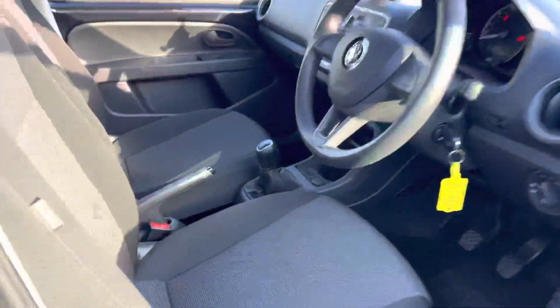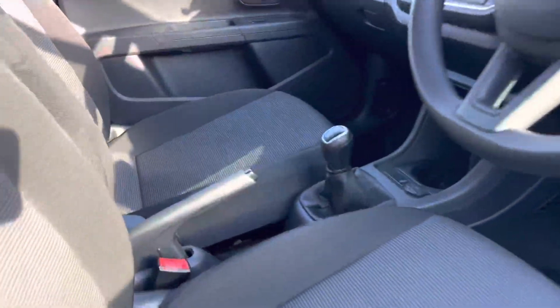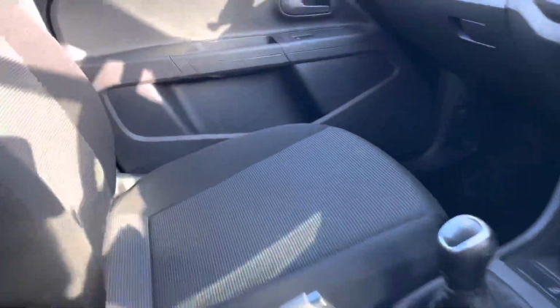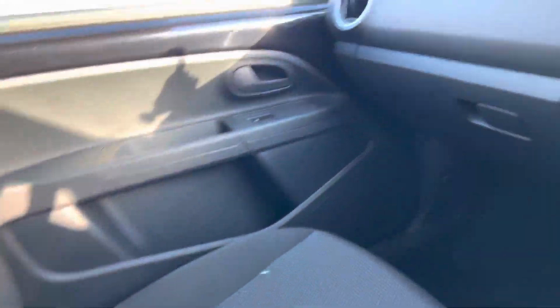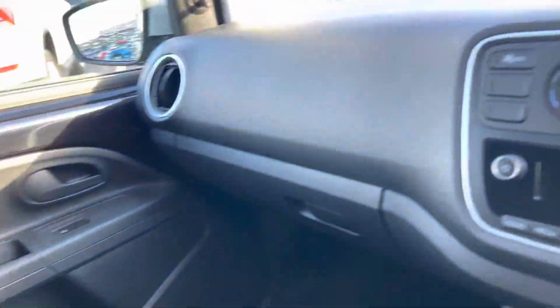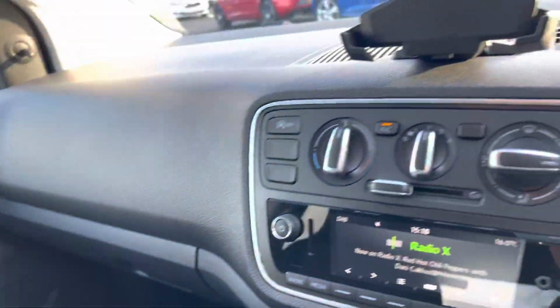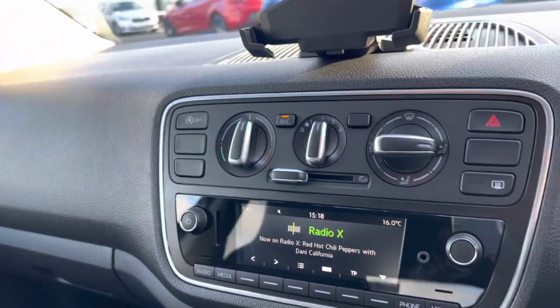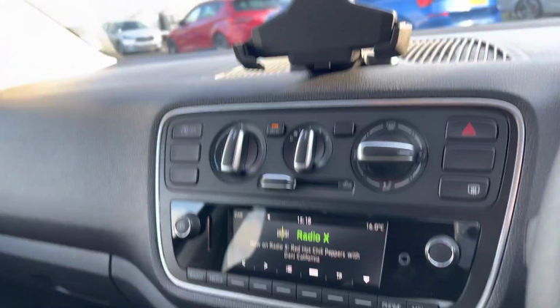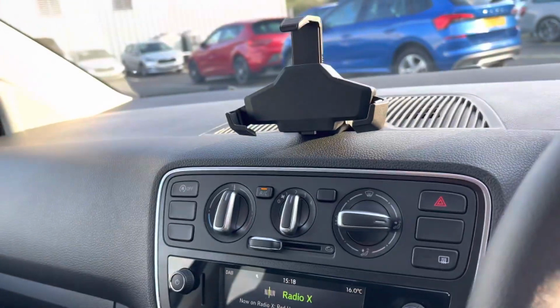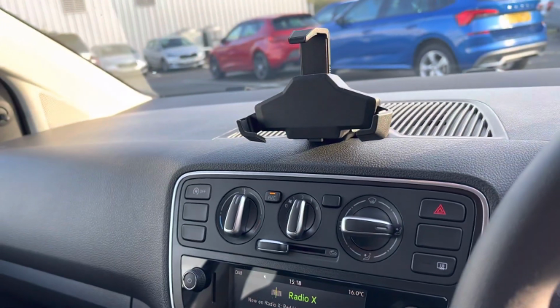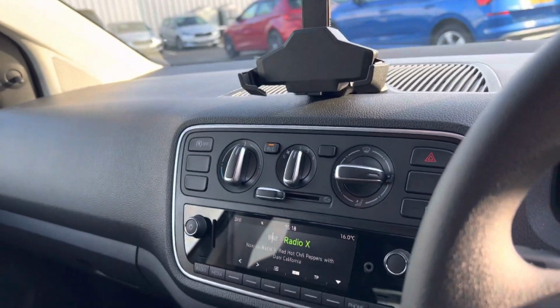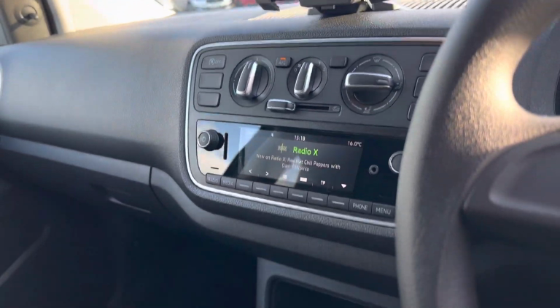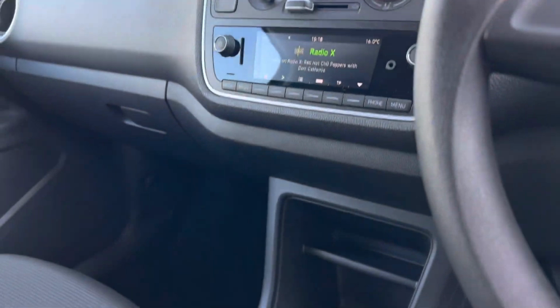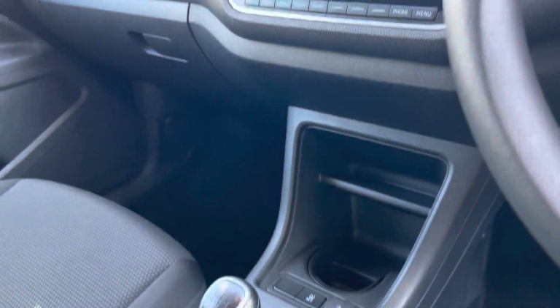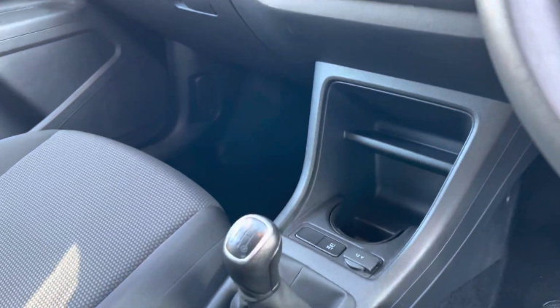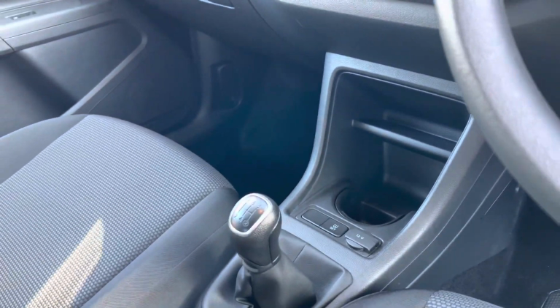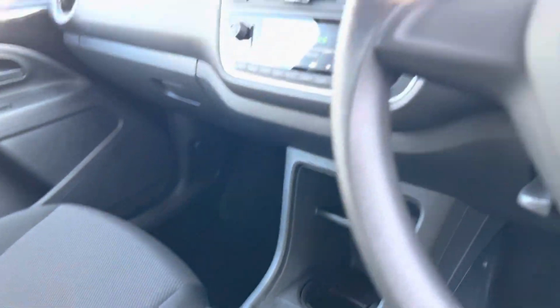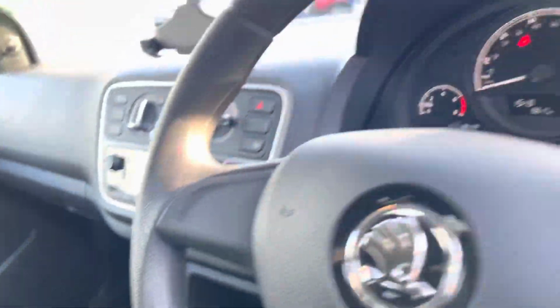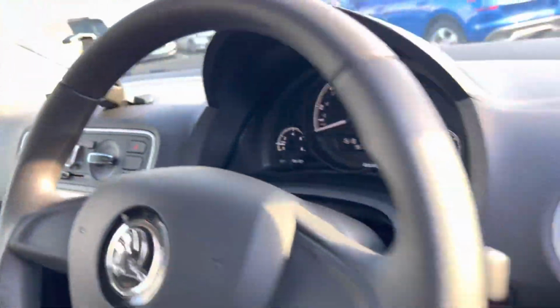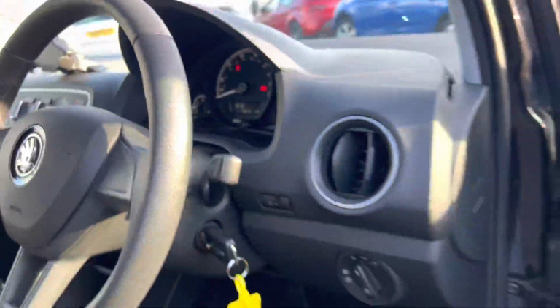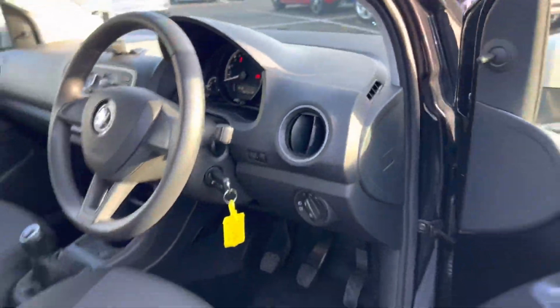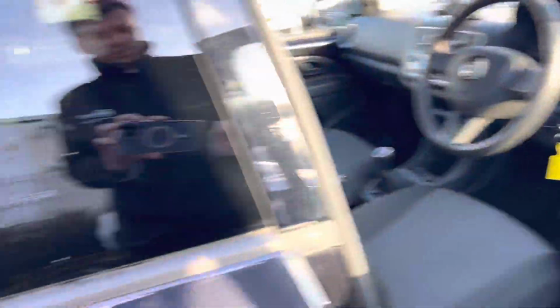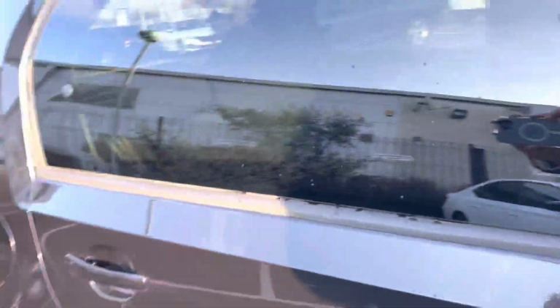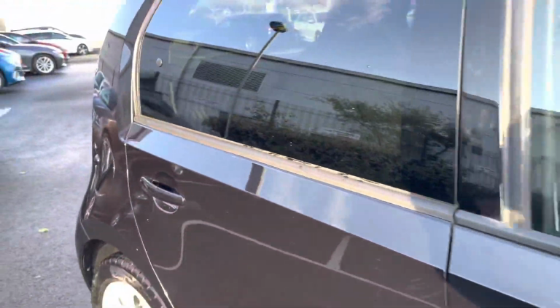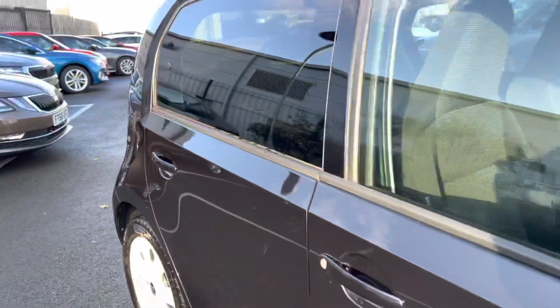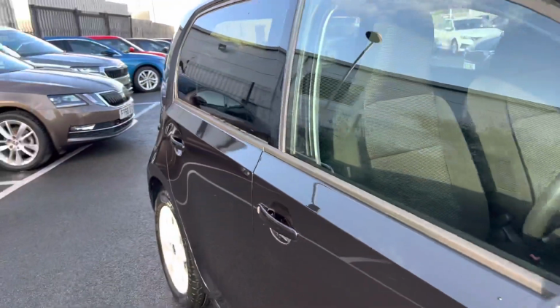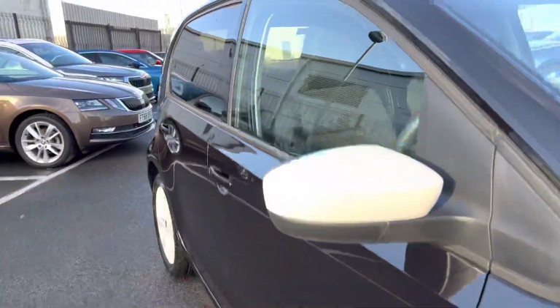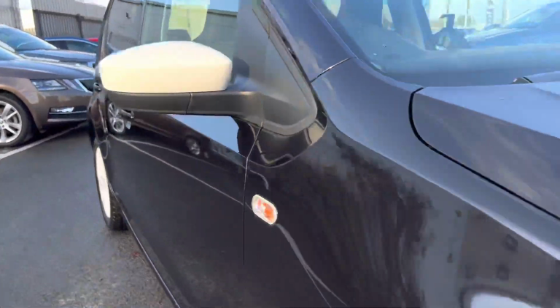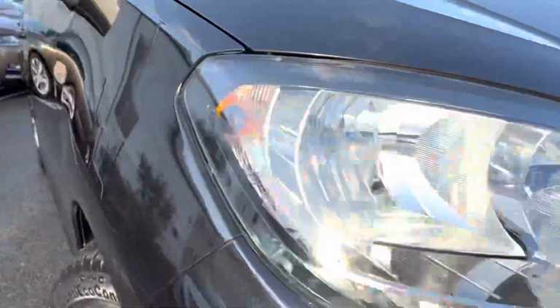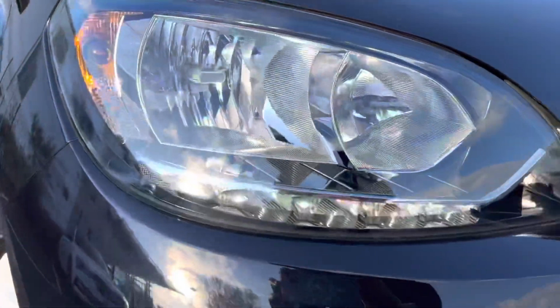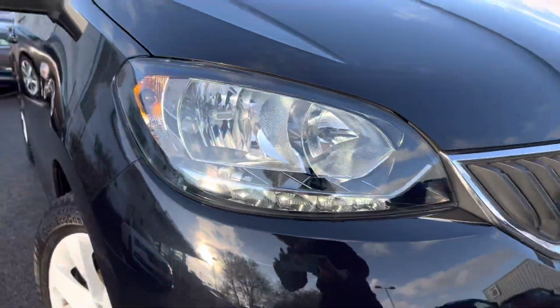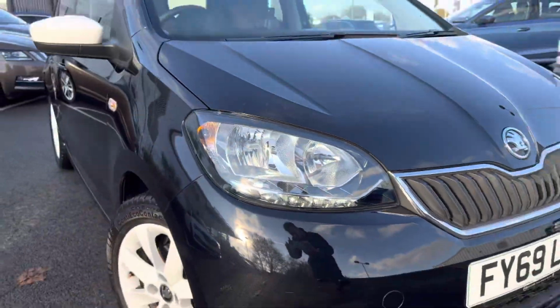It also comes with DAB and FM radio as well as a multimedia holder, air conditioning, tyre pressure monitoring, and also has LED daytime running lights.